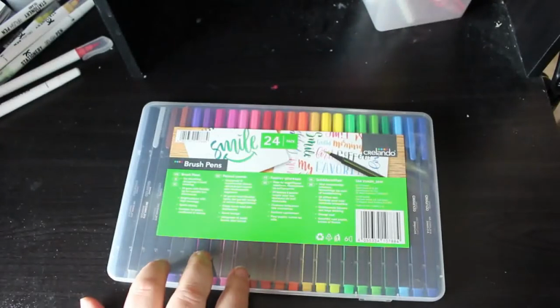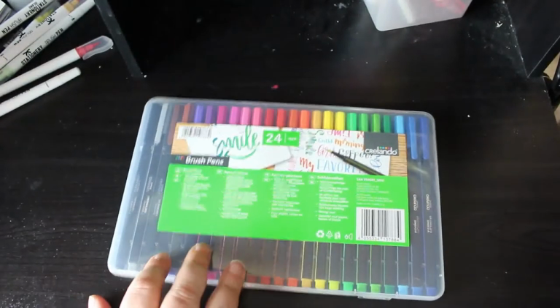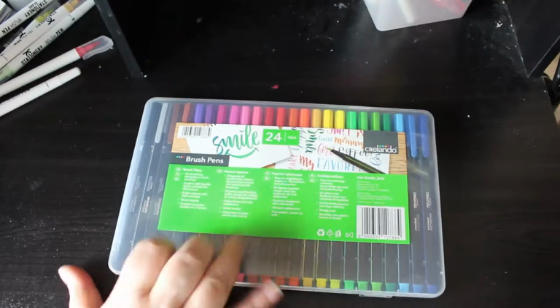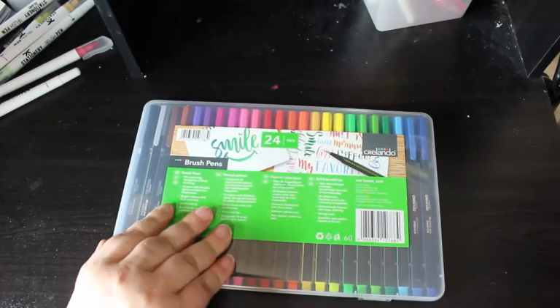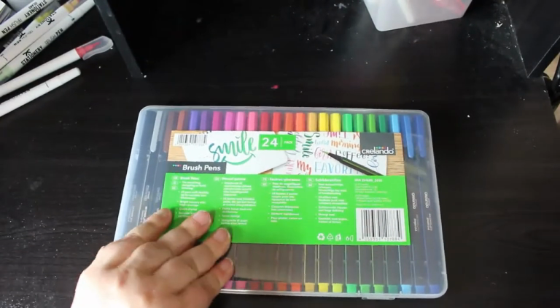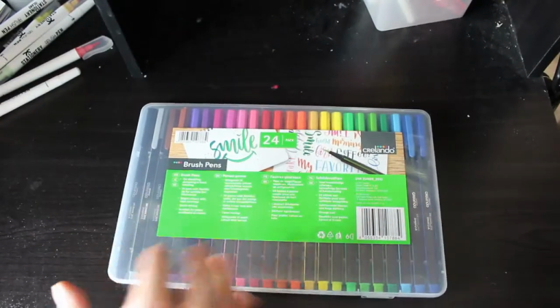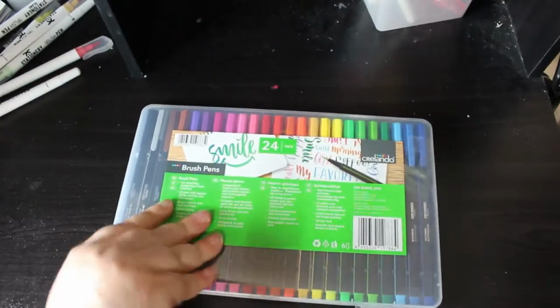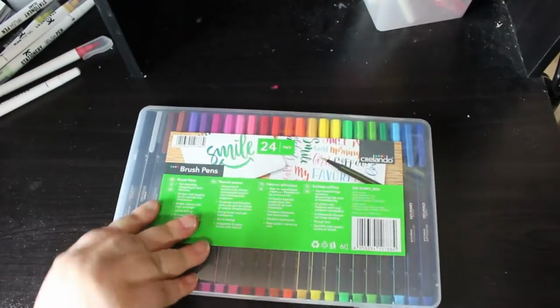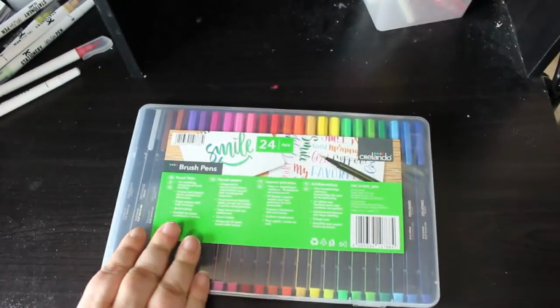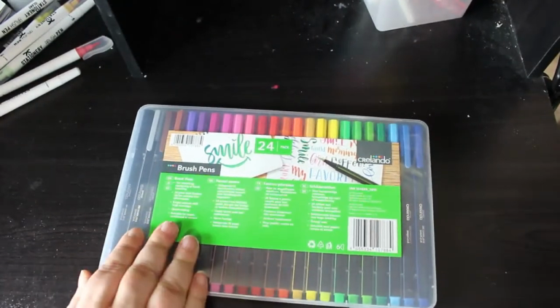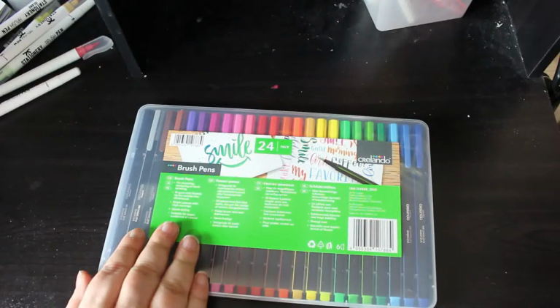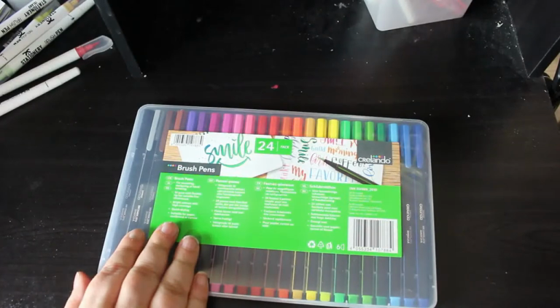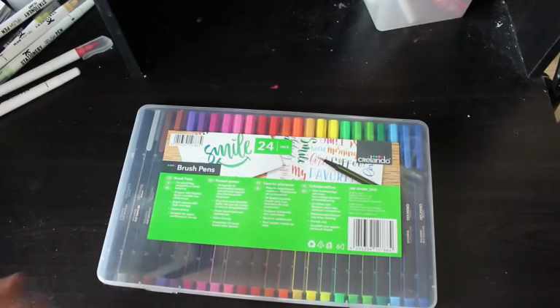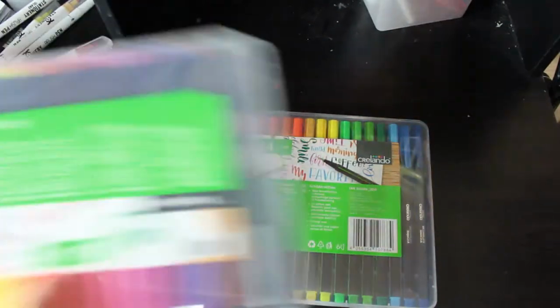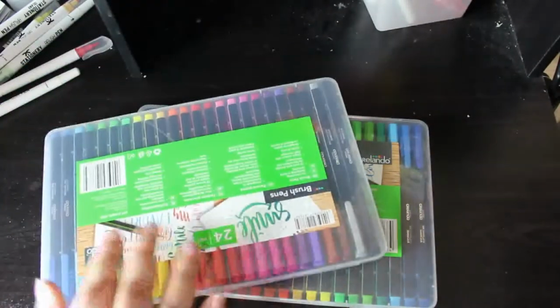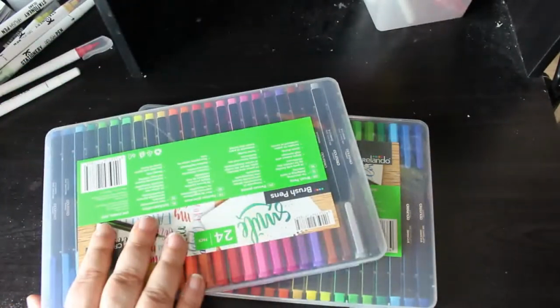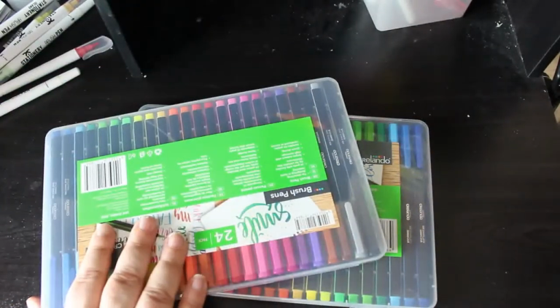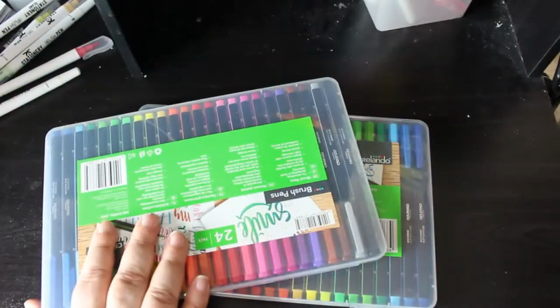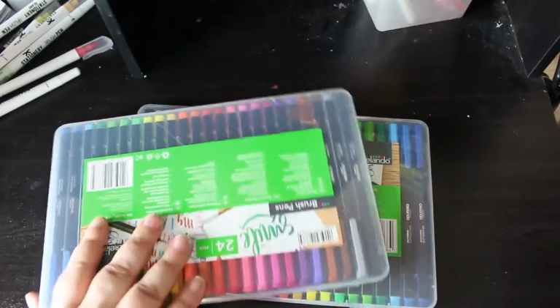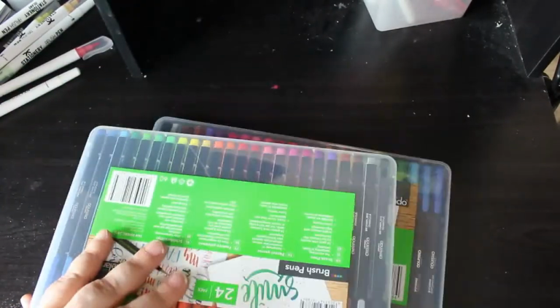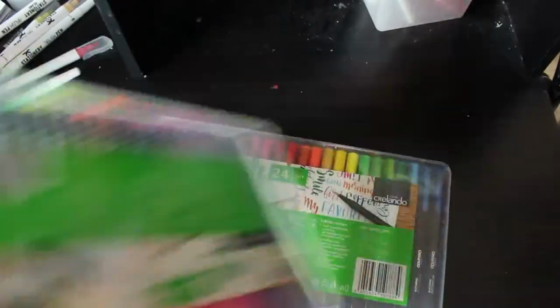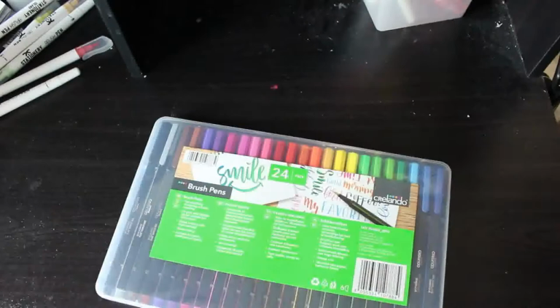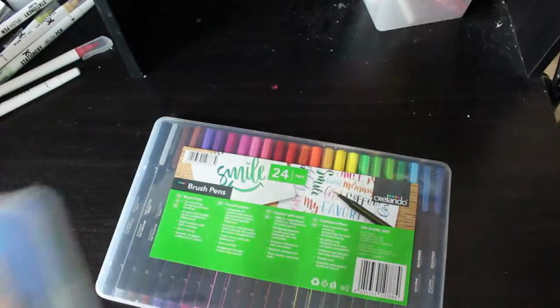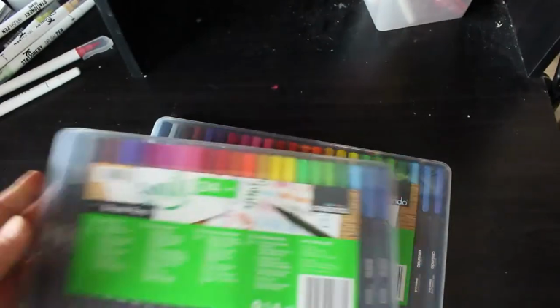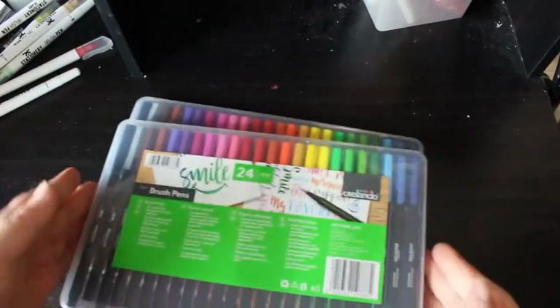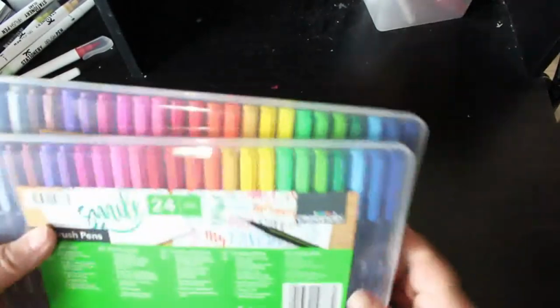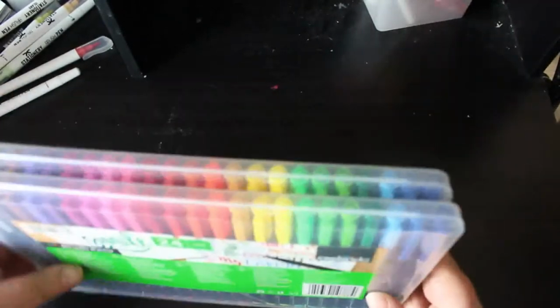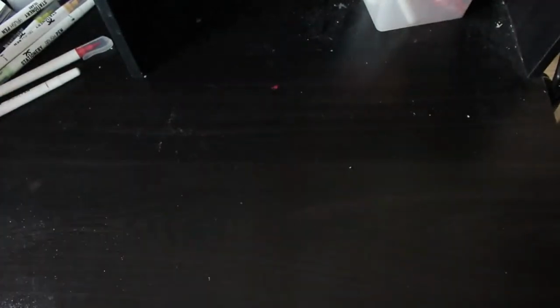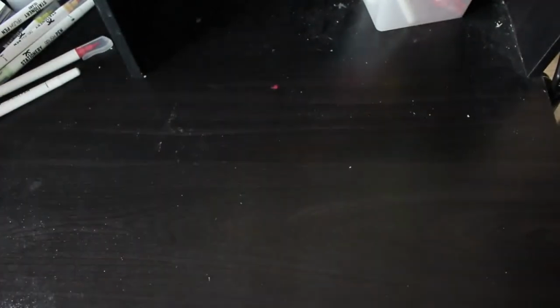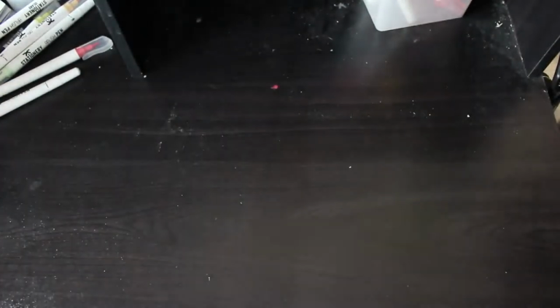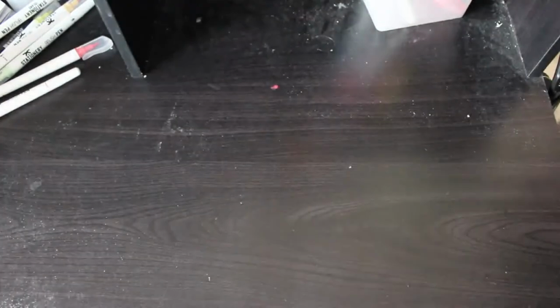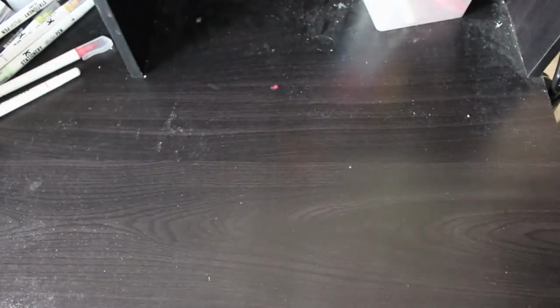I really like the Lidl brush pens — they're good for pattern books, for mandalas and all that stuff. I've now got three unused ones and one that is running out, so that's those.